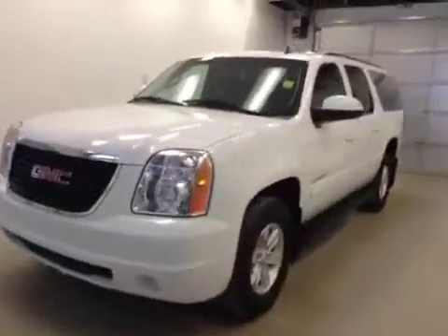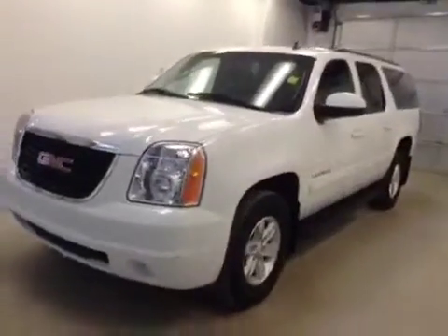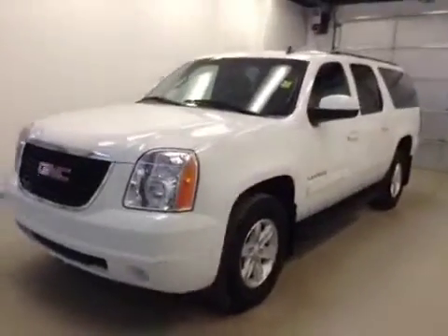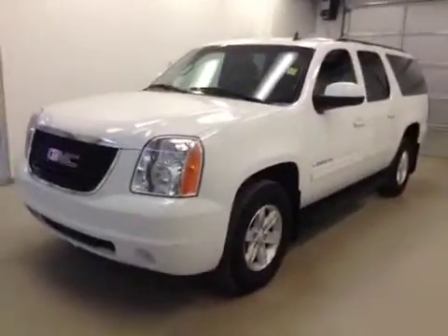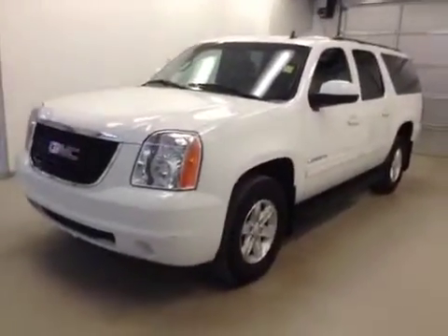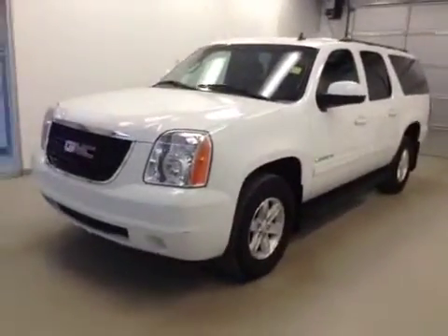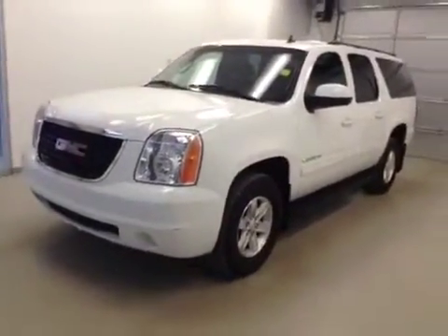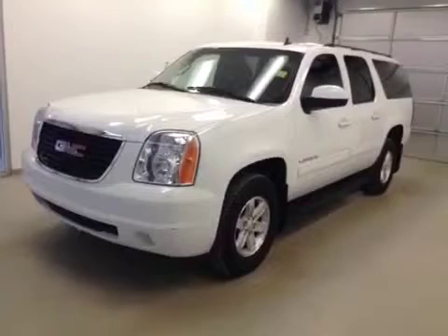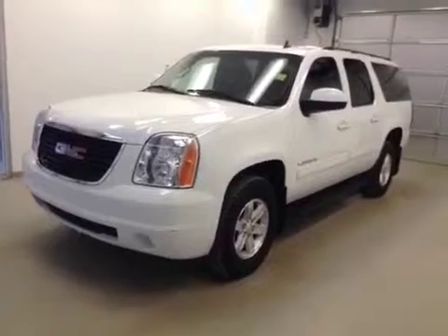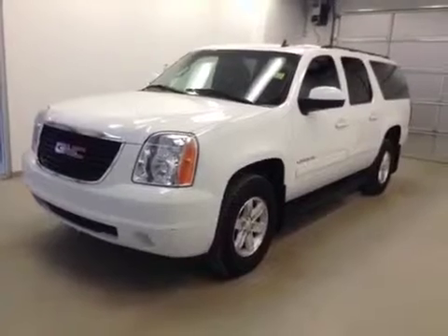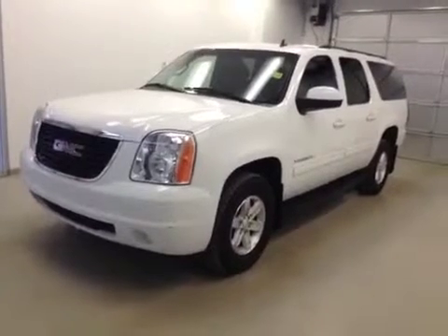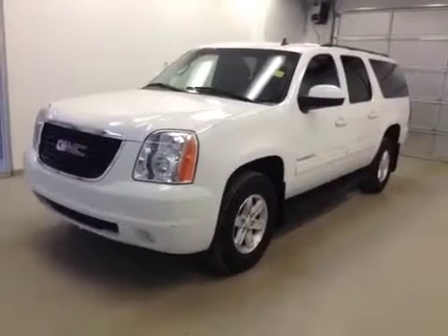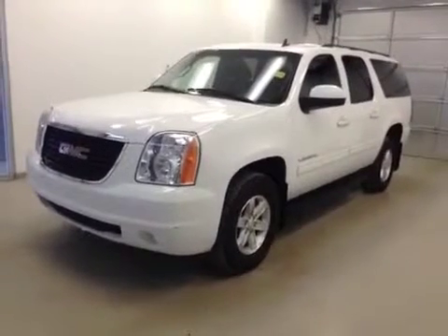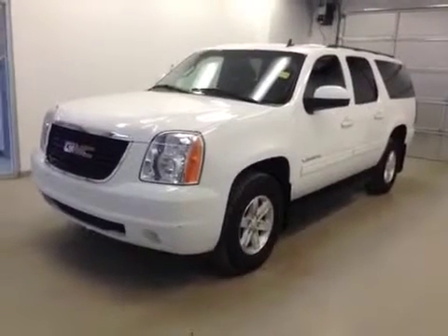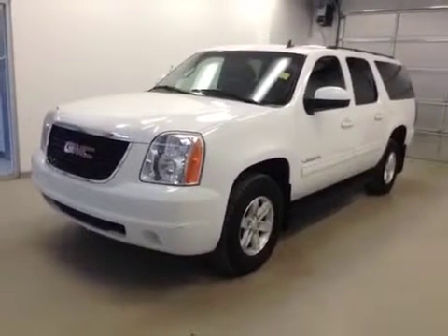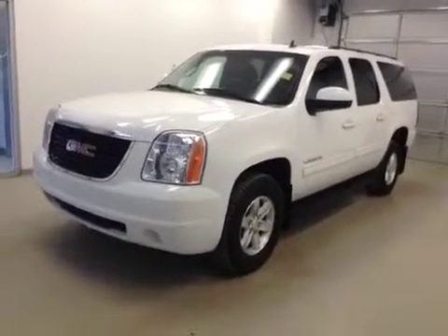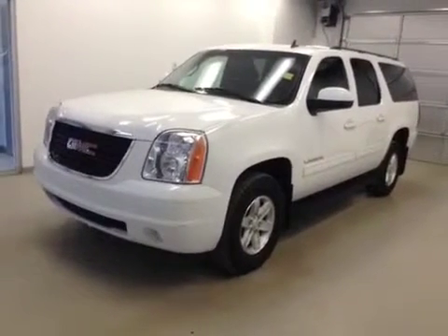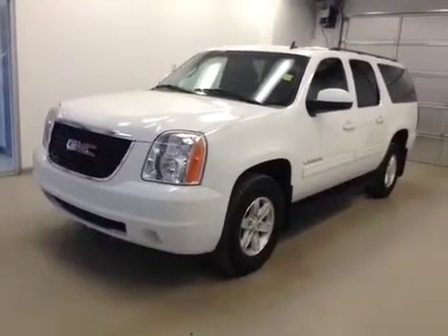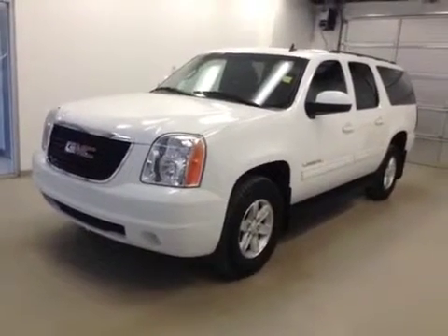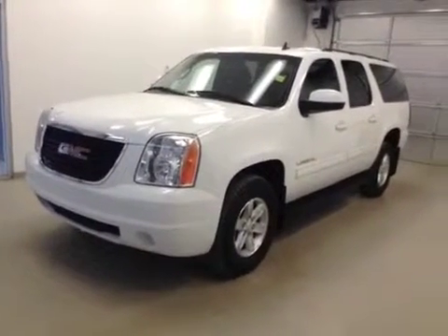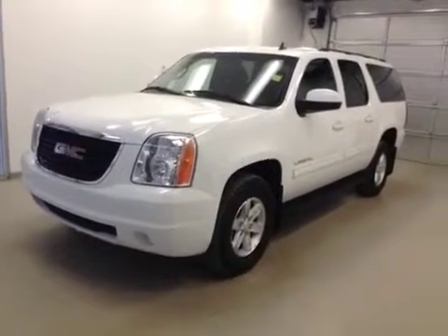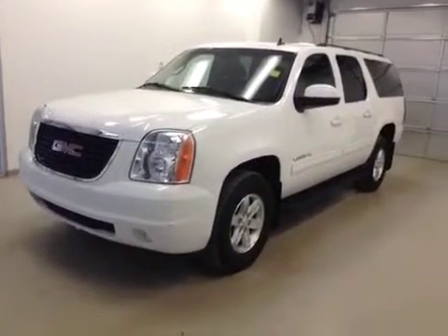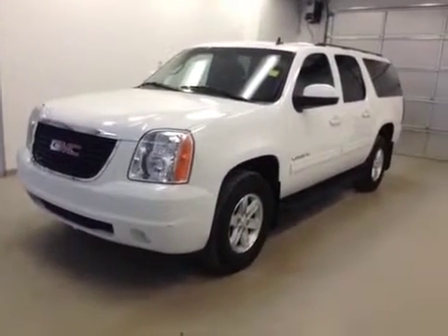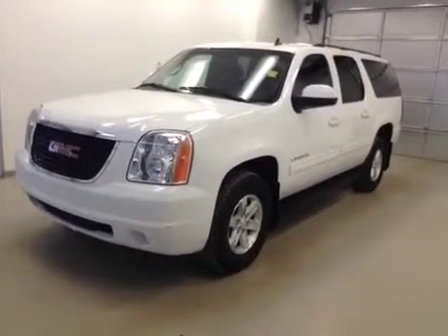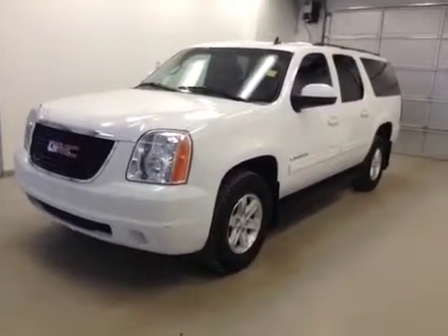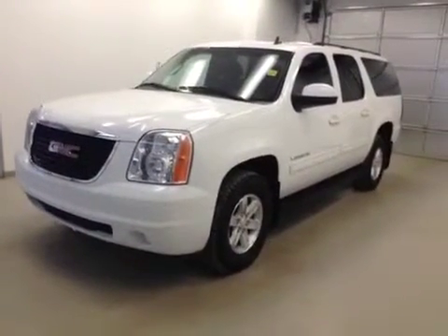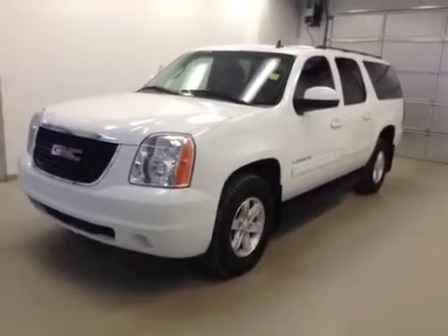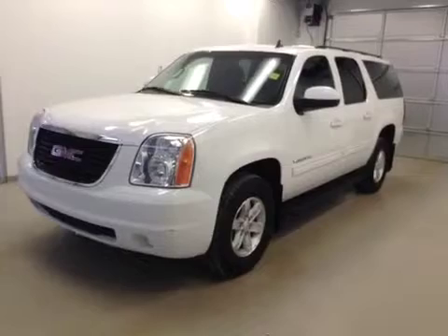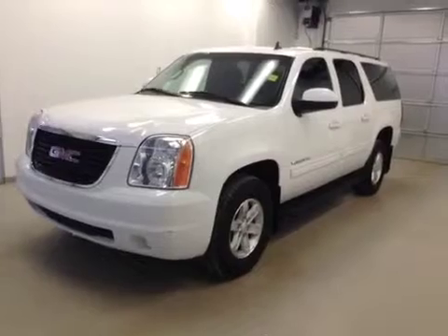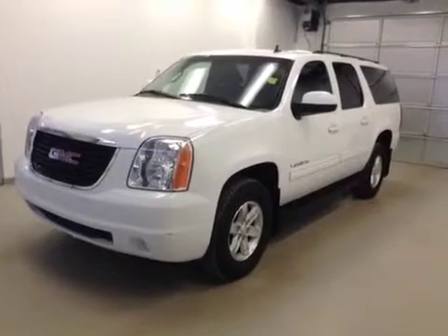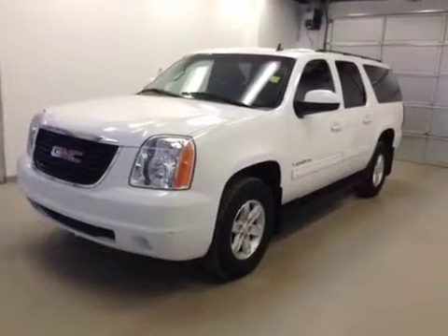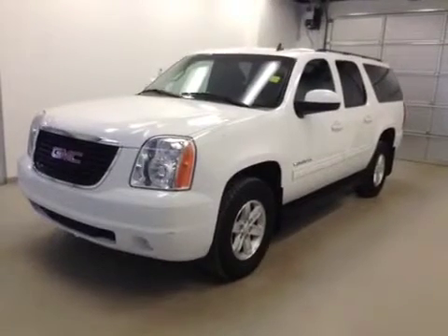Once again, this is stock number 139763, 2013 GMC Yukon XL, four-wheel drive, exterior color is Summit White.